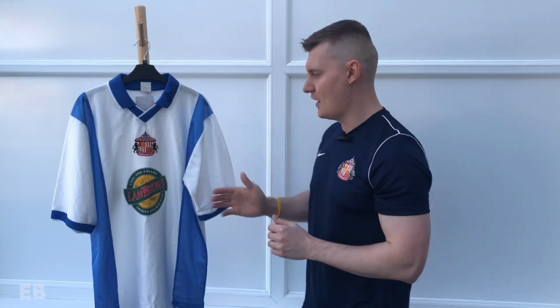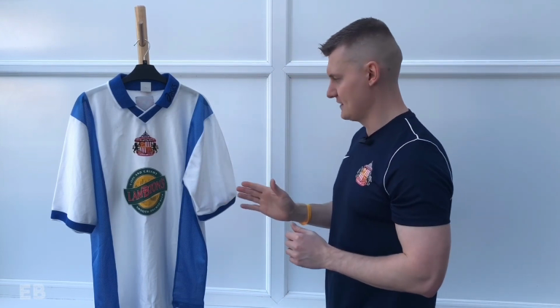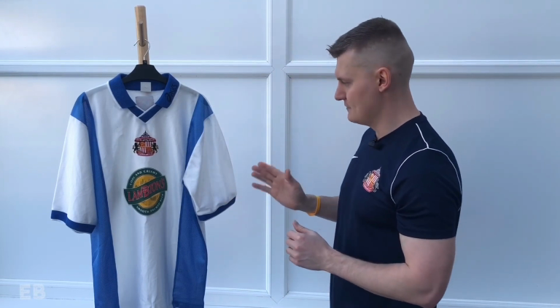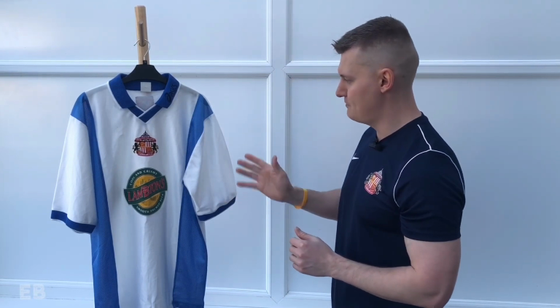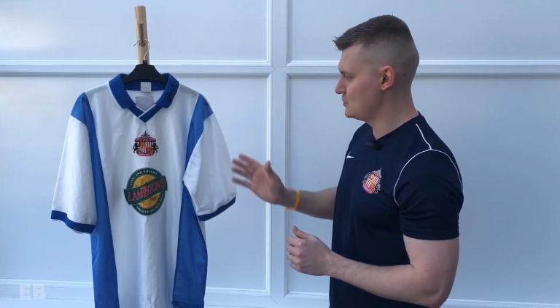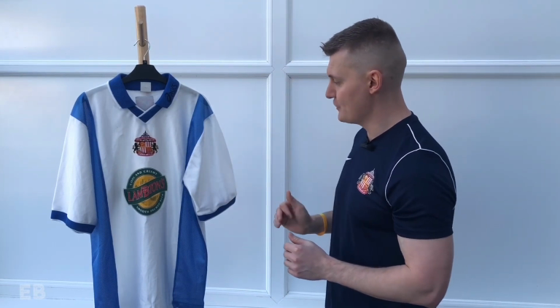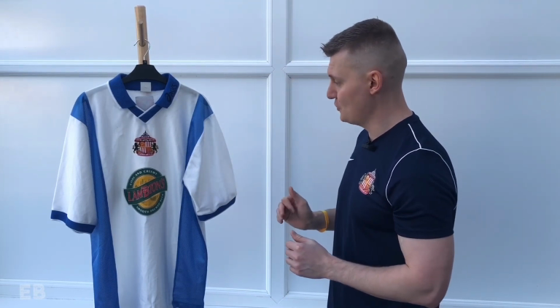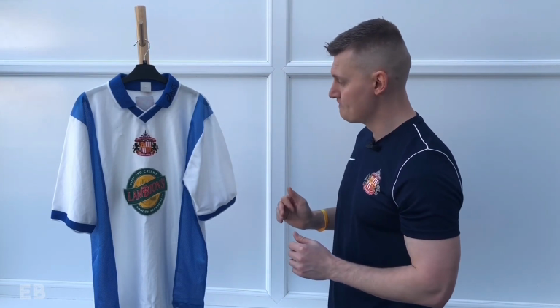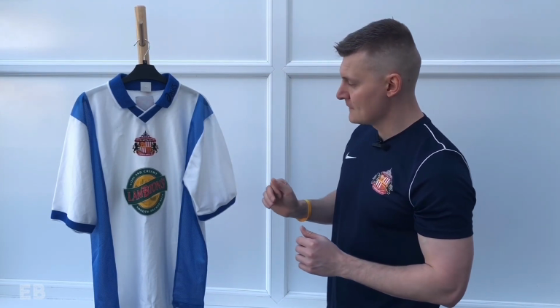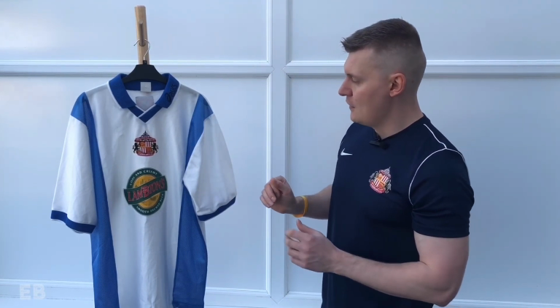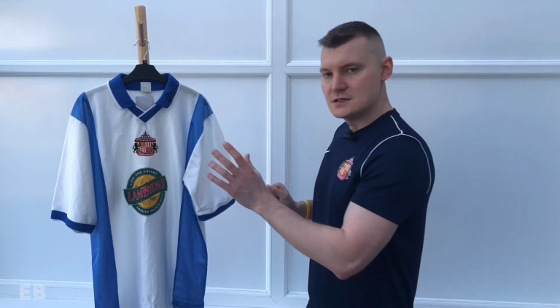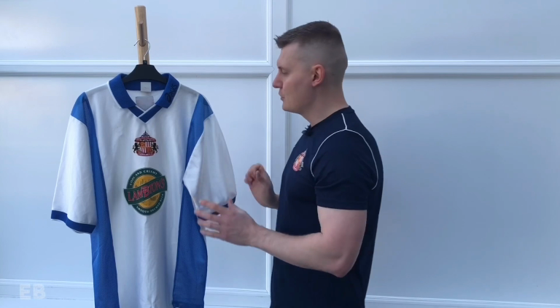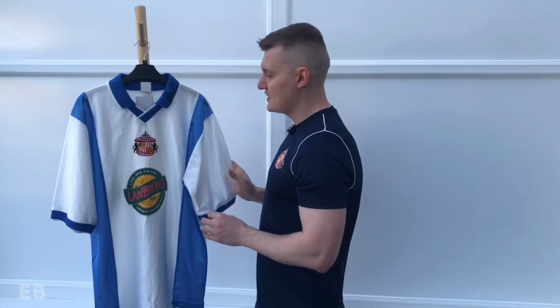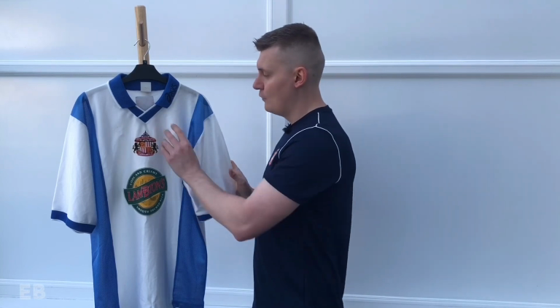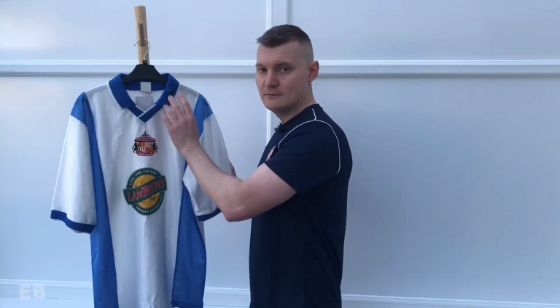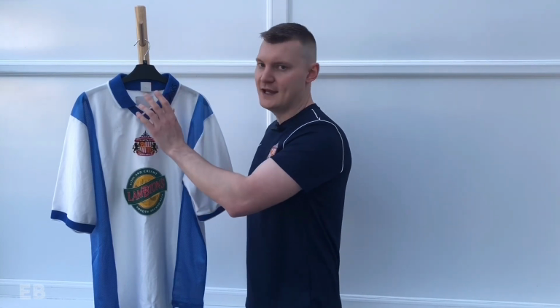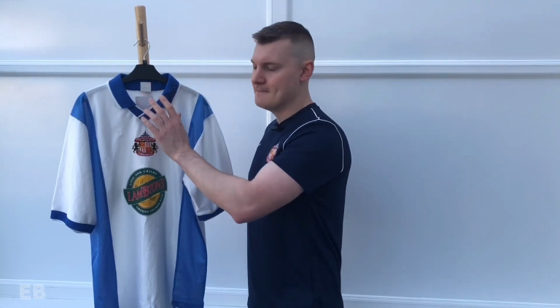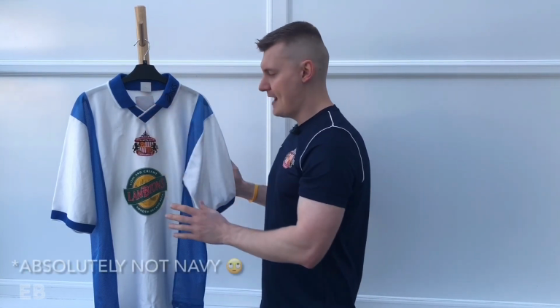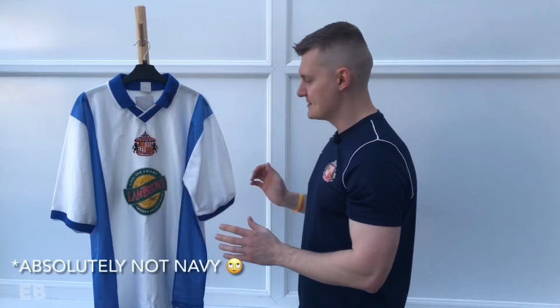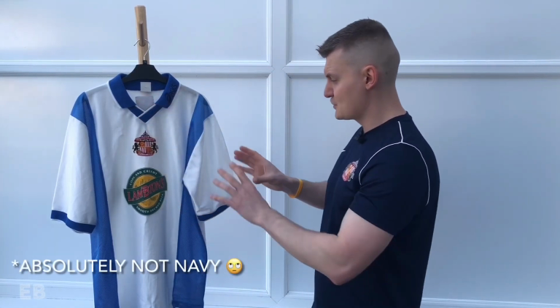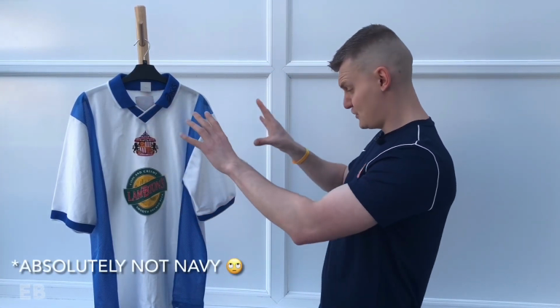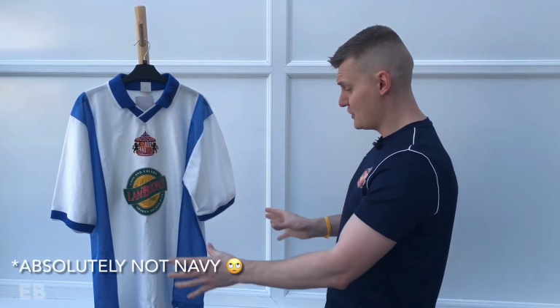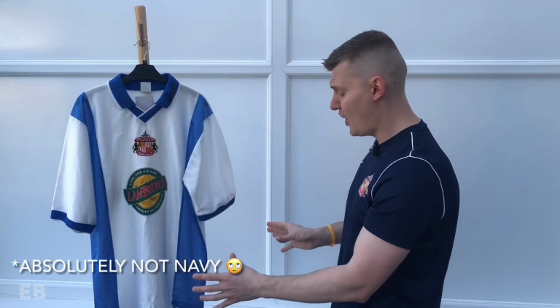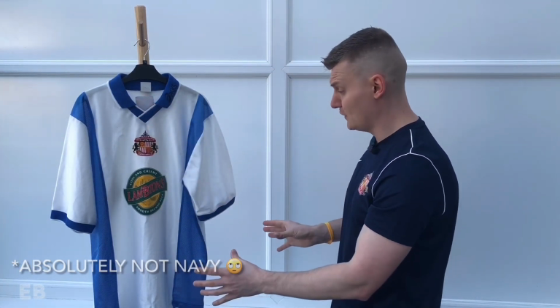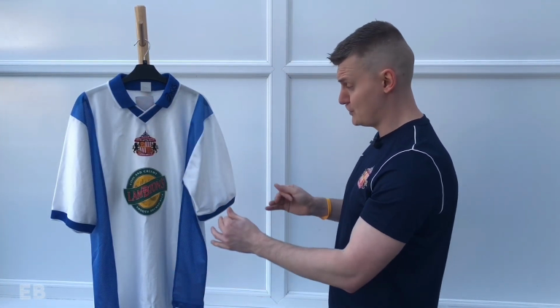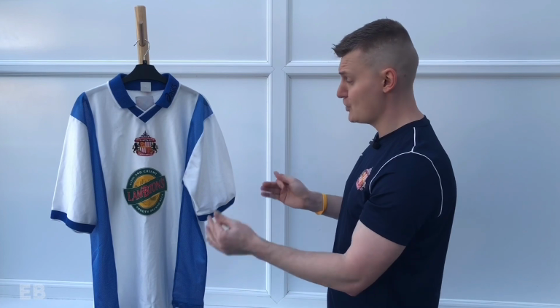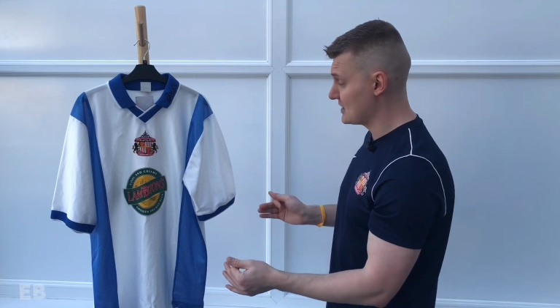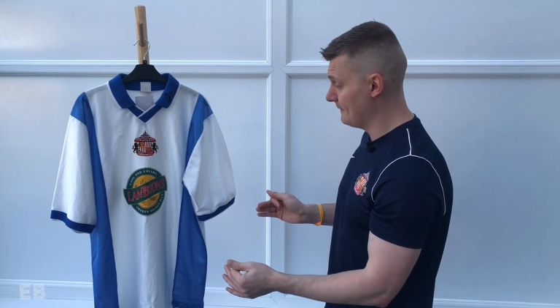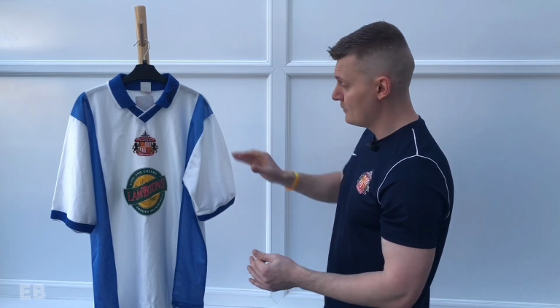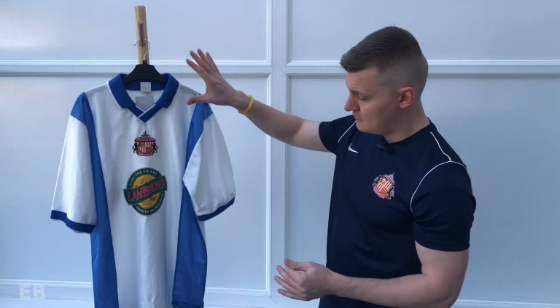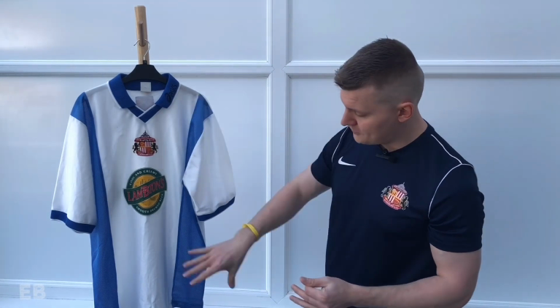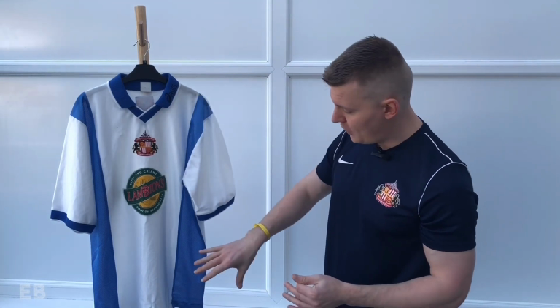I think this is the much better shirt of the two. Simple colour scheme — white and navy — and the design as a whole is just so much cleaner. Predominantly white.